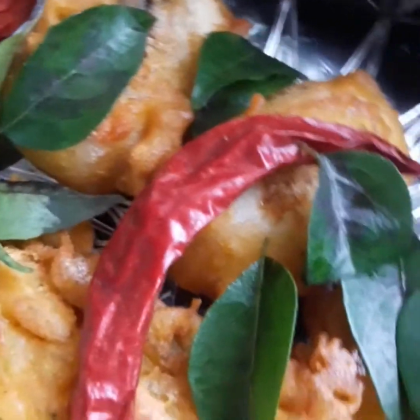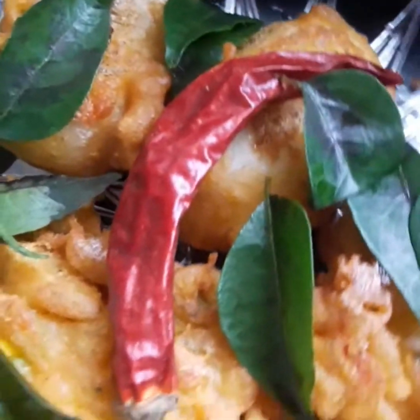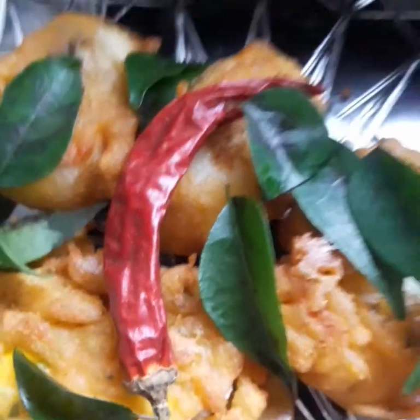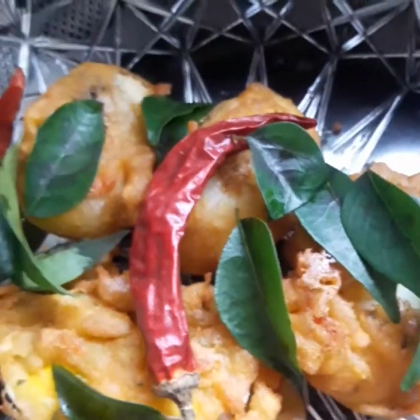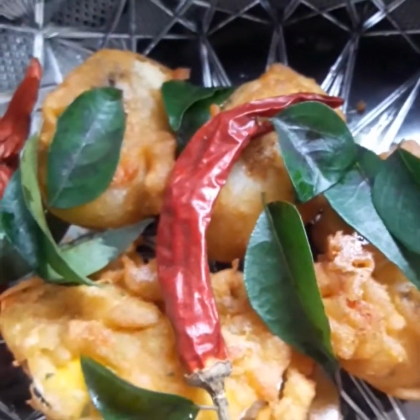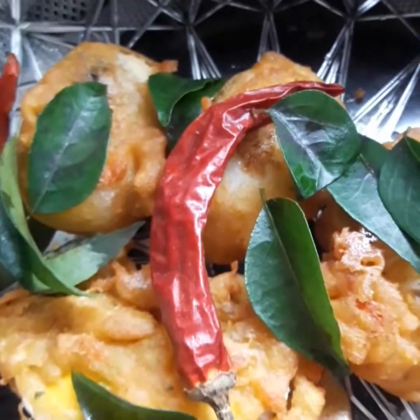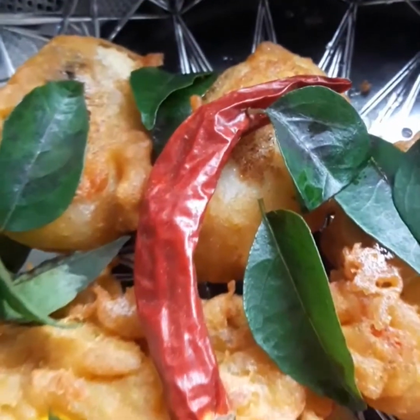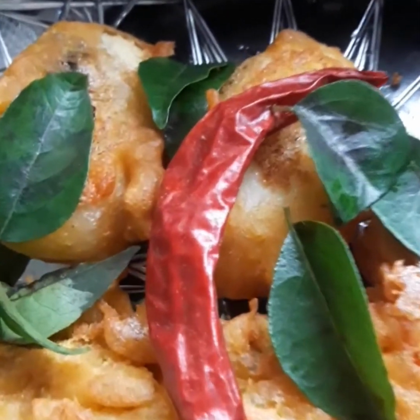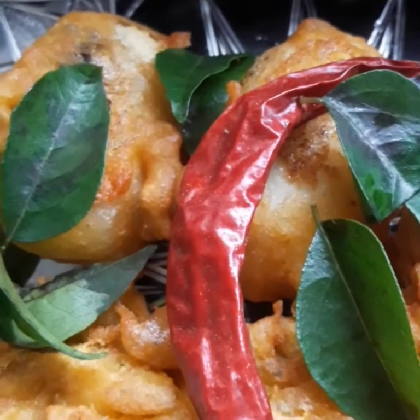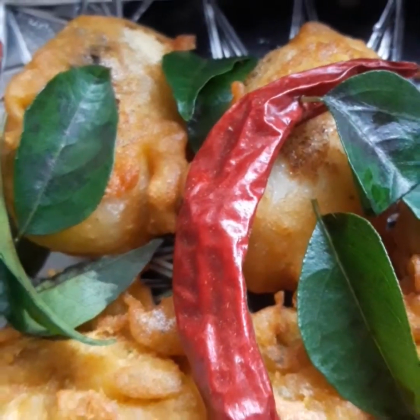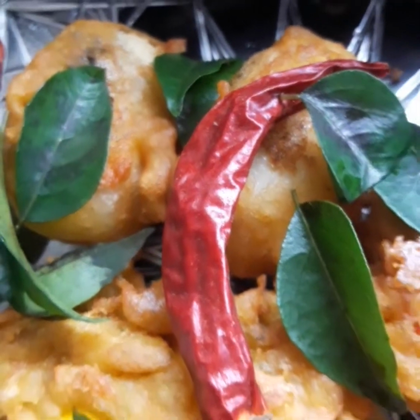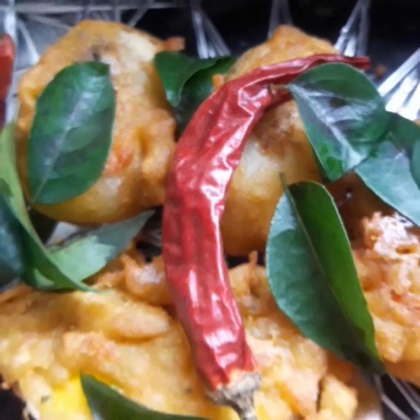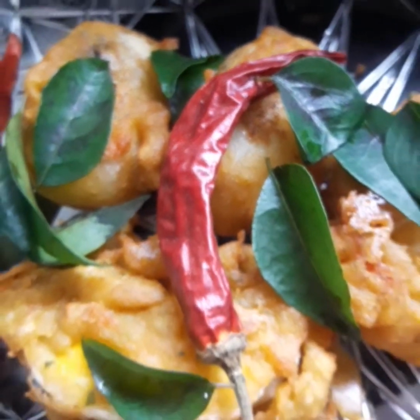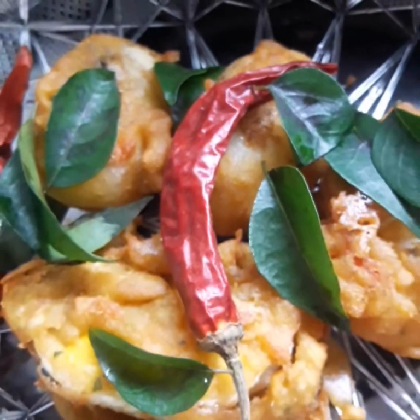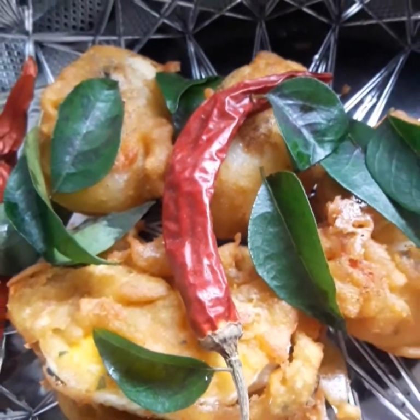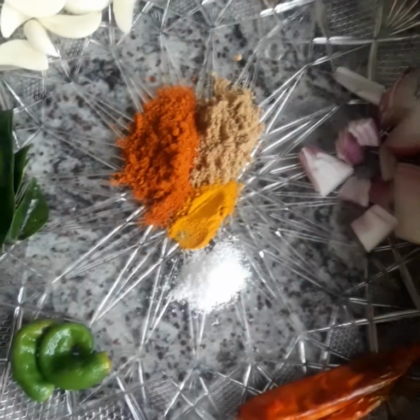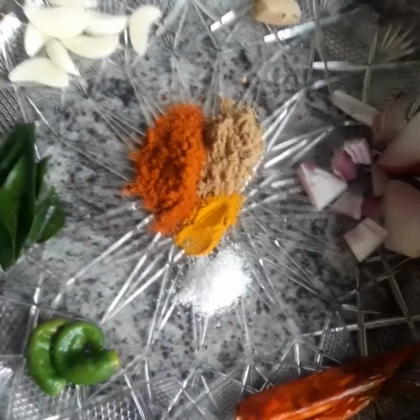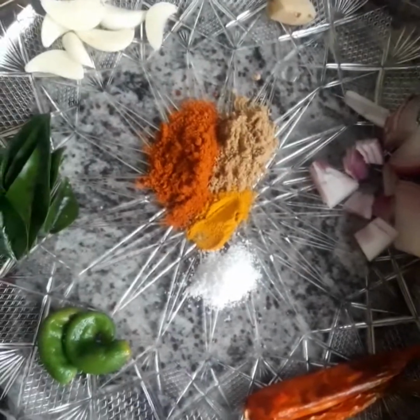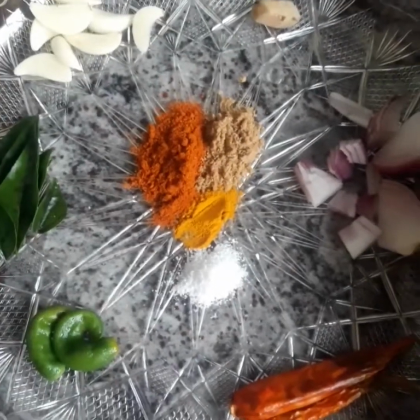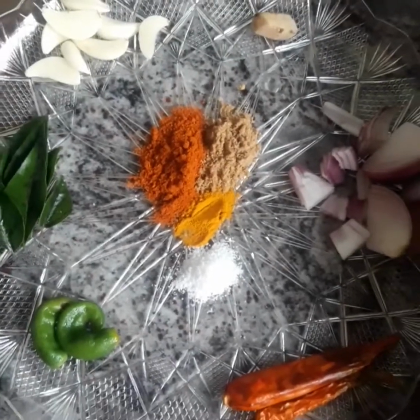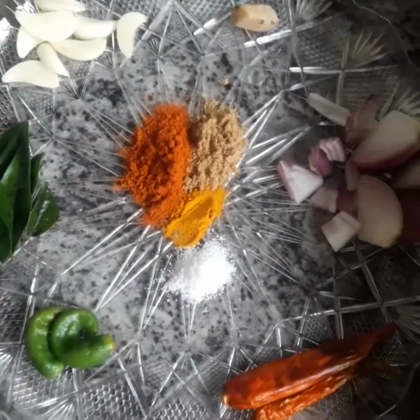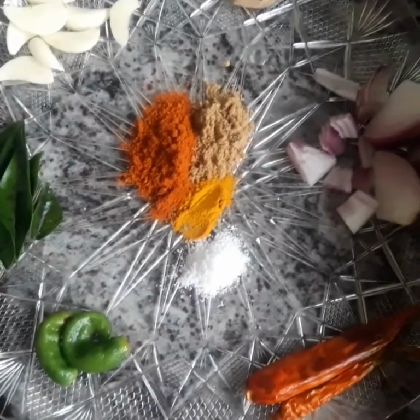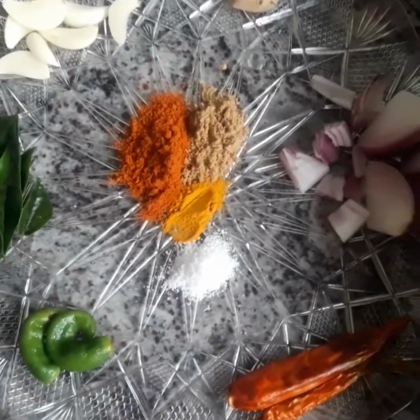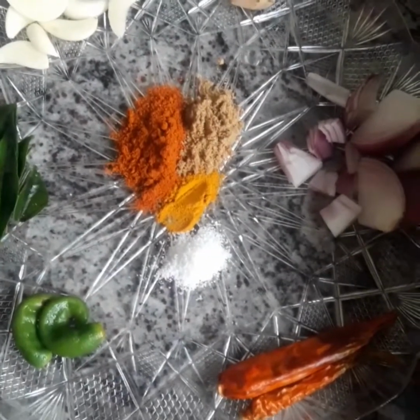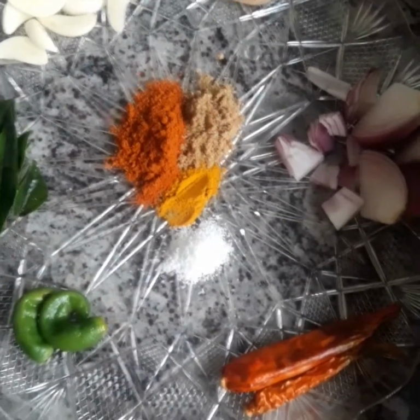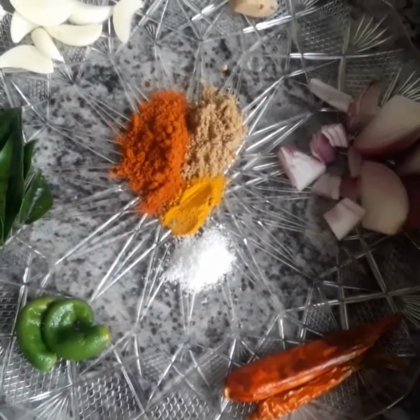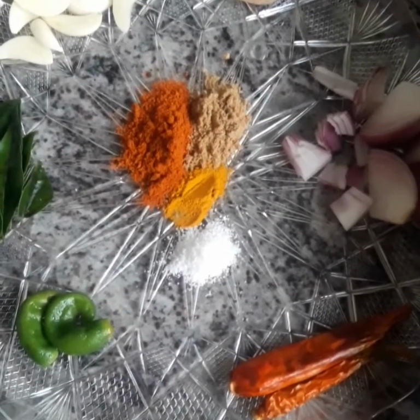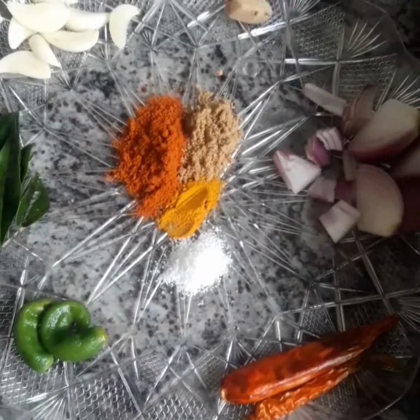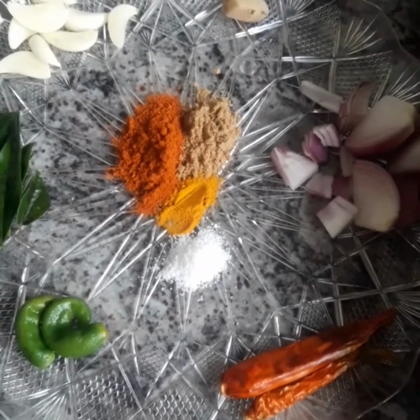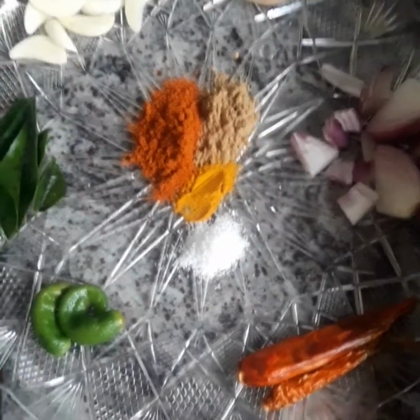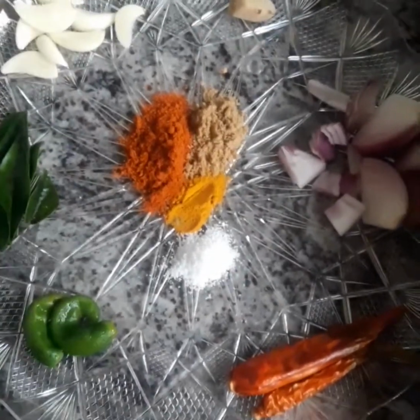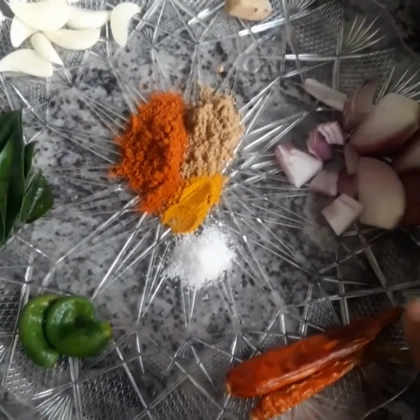It is made of masala. That is the best ingredient. The first ingredient in the recipe — I have taken a bit of a dish.